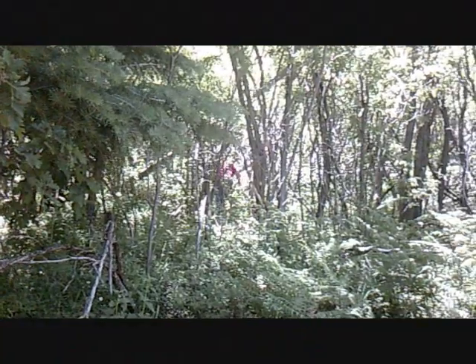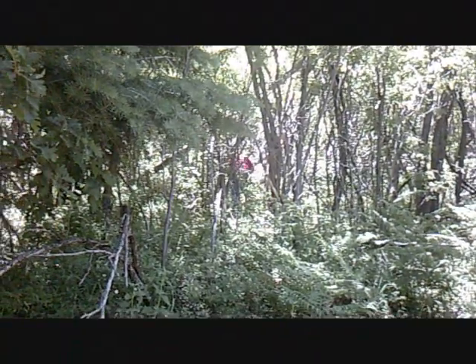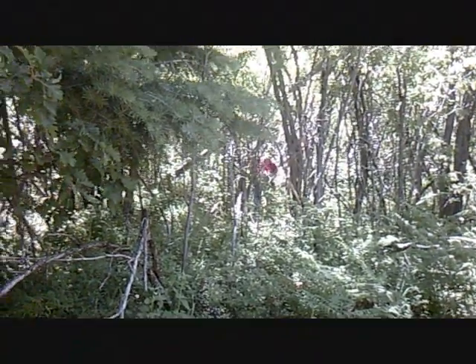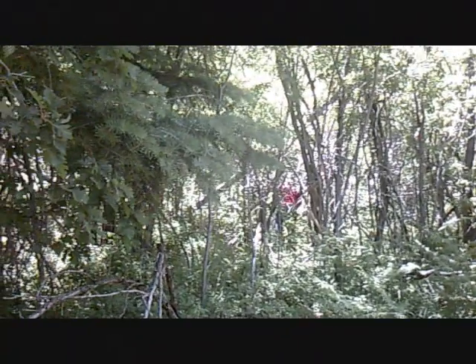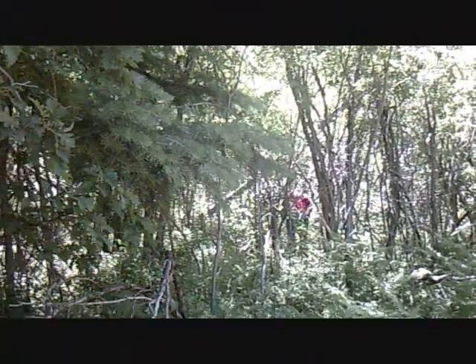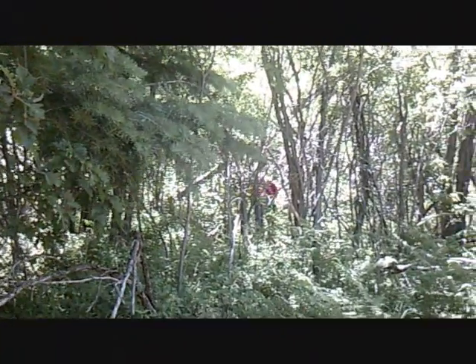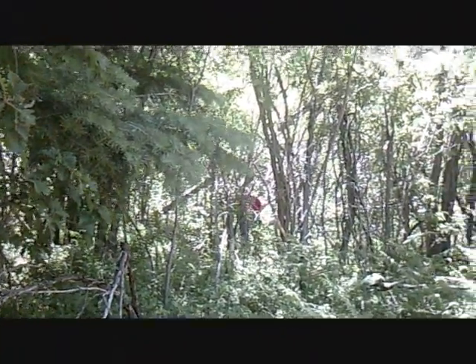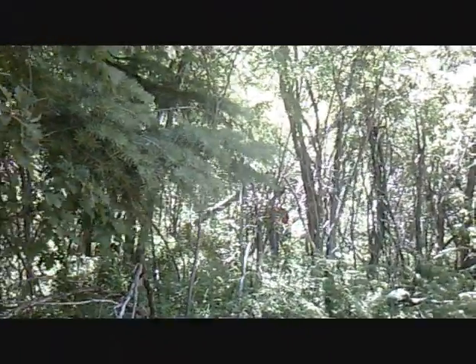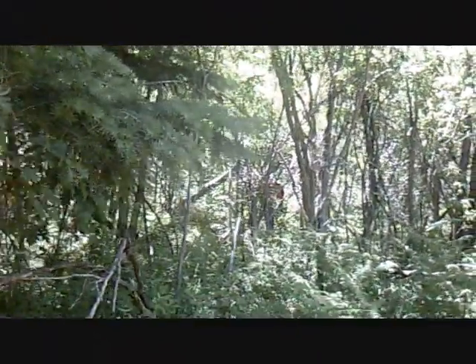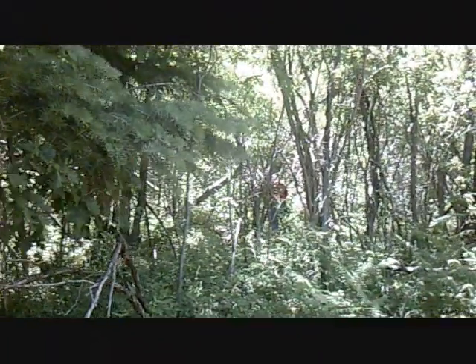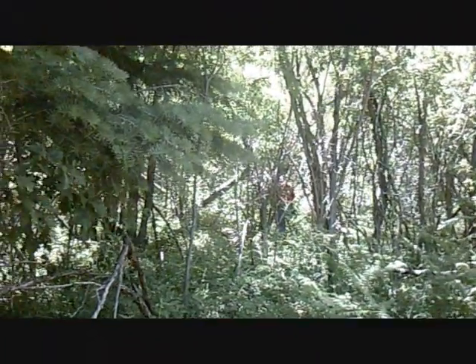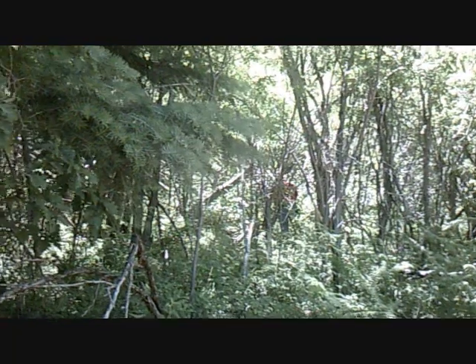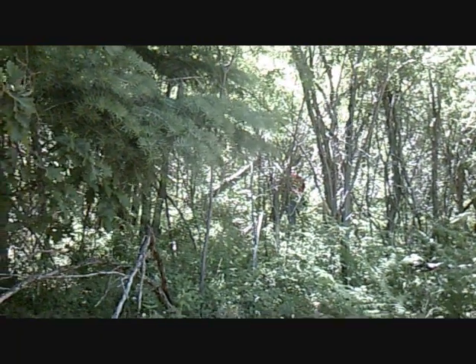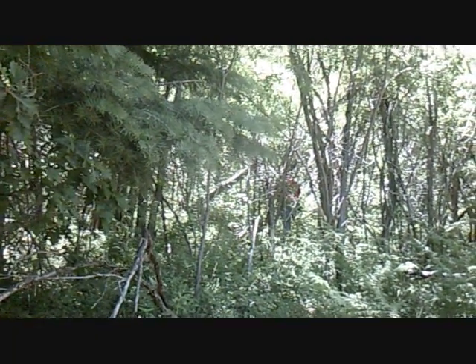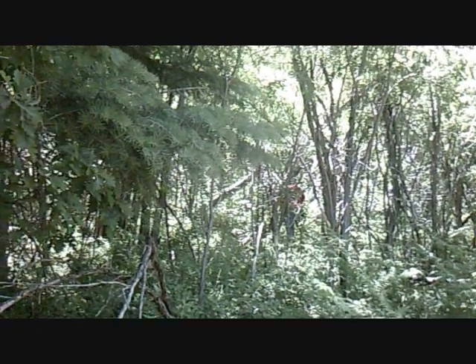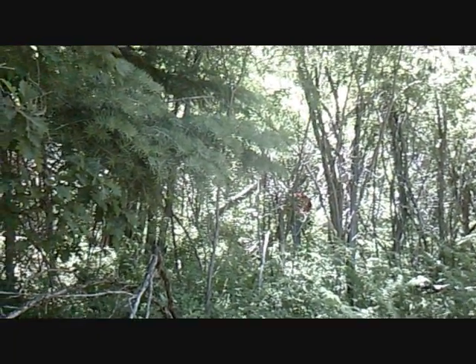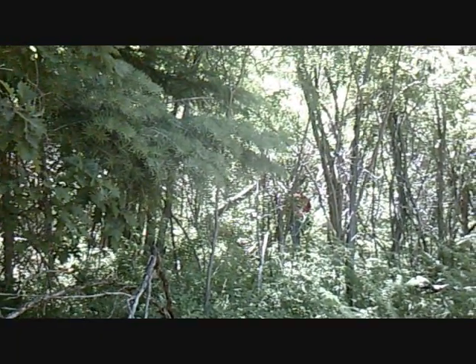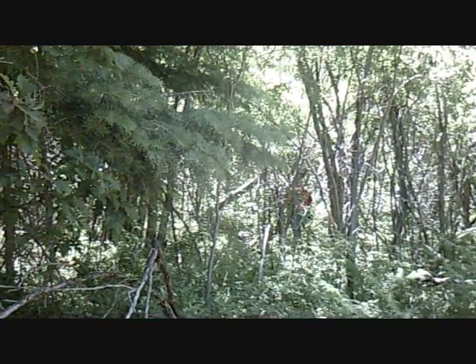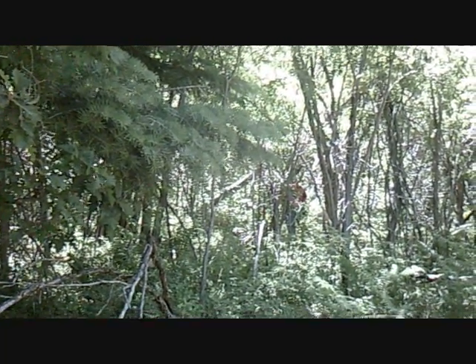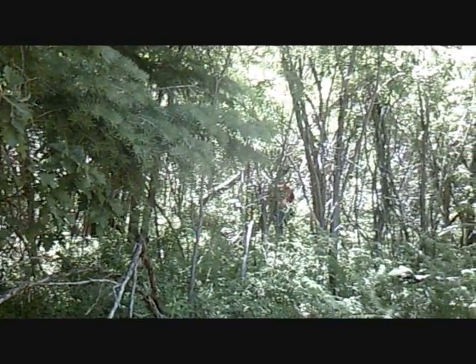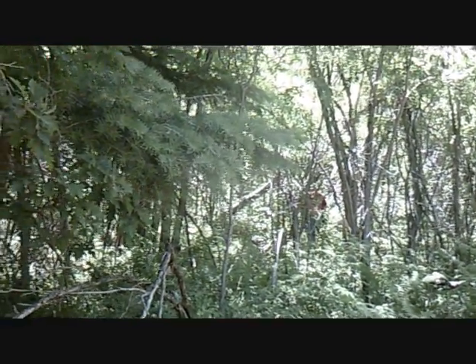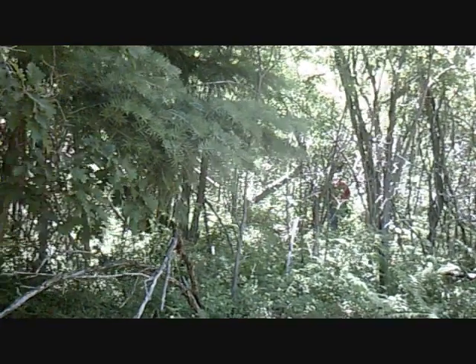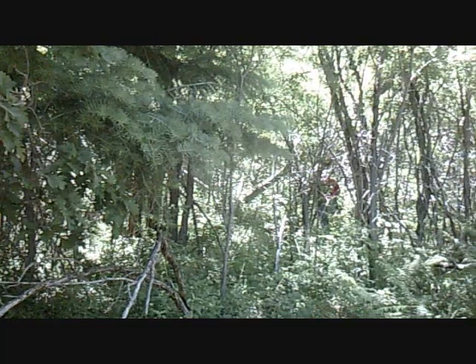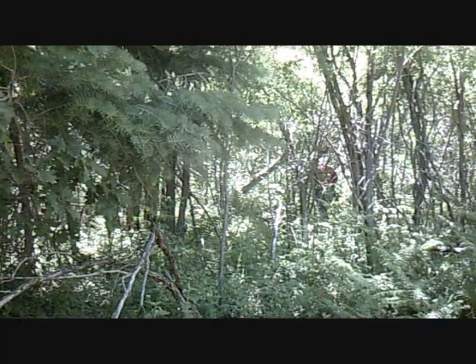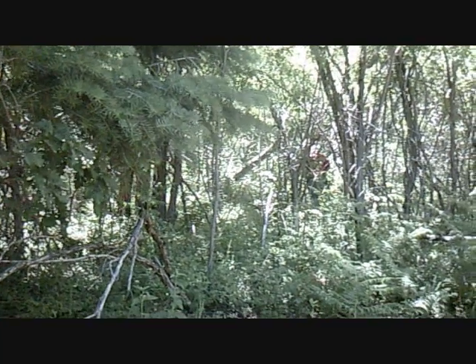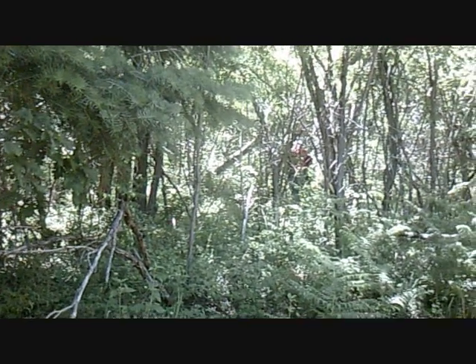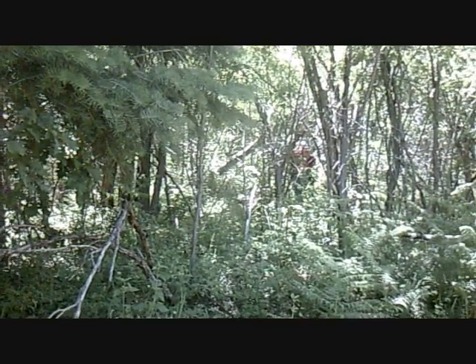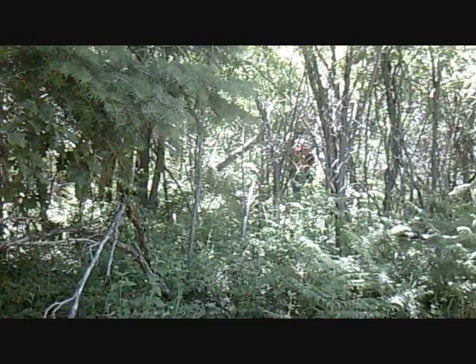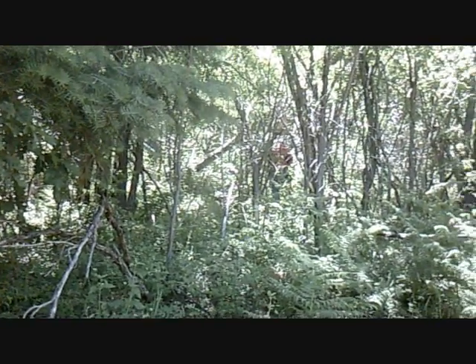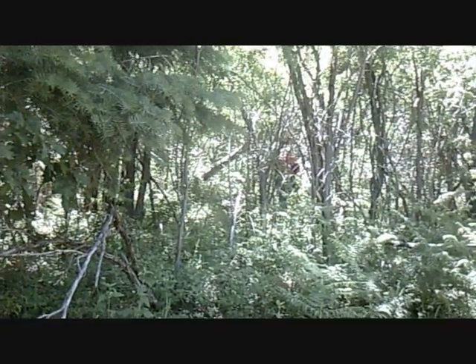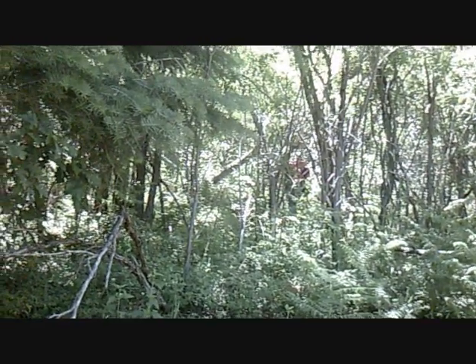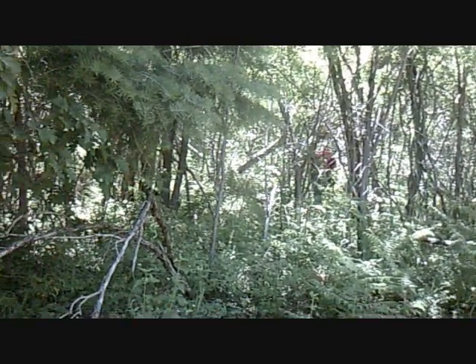He says there's a footprint with toes — a big one right up there, which stands to reason because it's not far from the stick structure. I can't take a picture of it, but trust that he gets a good picture of it up there.